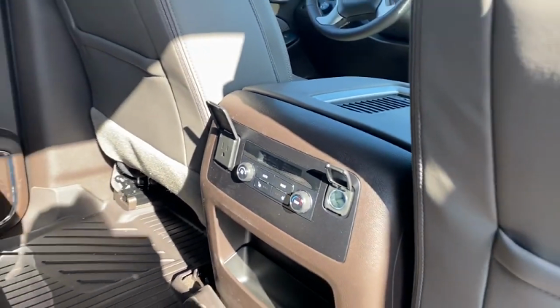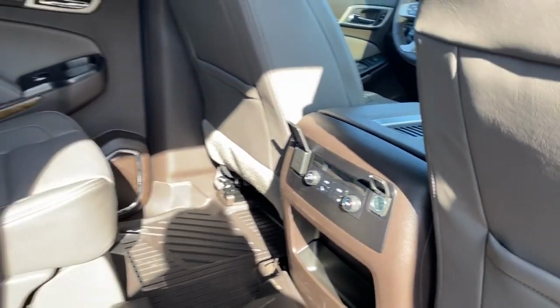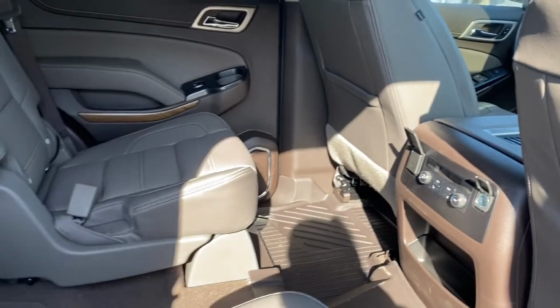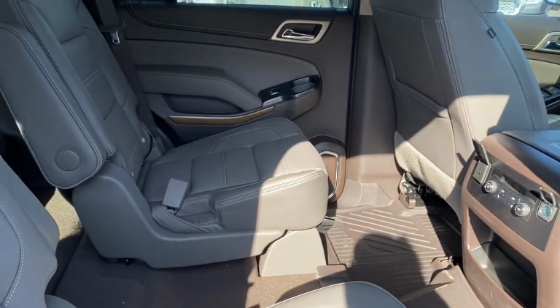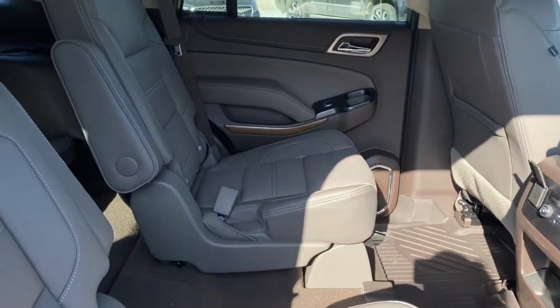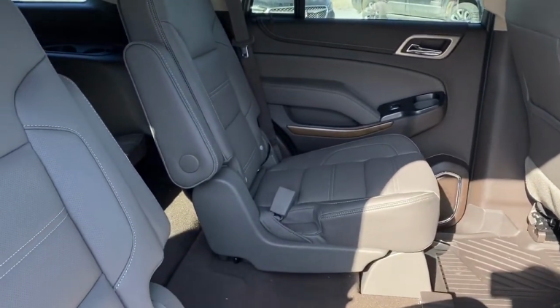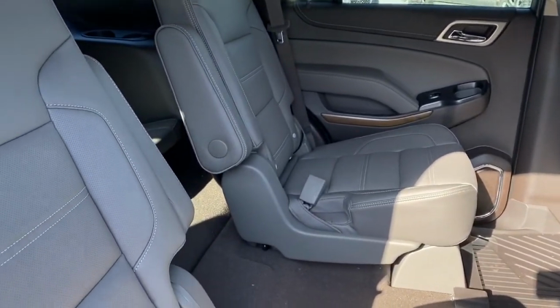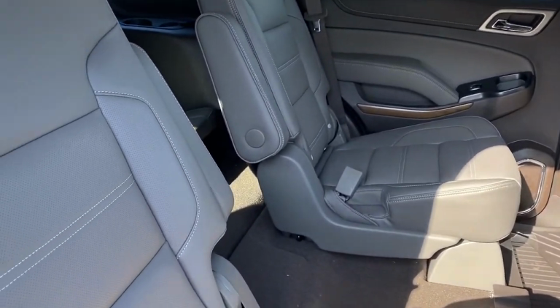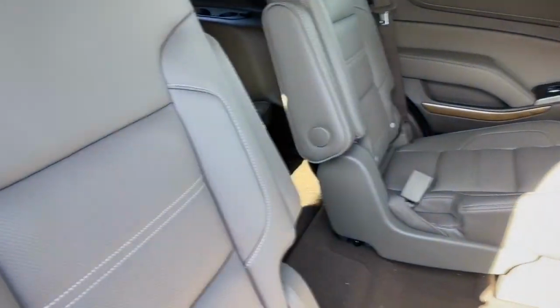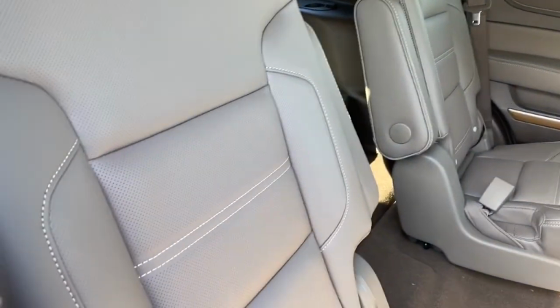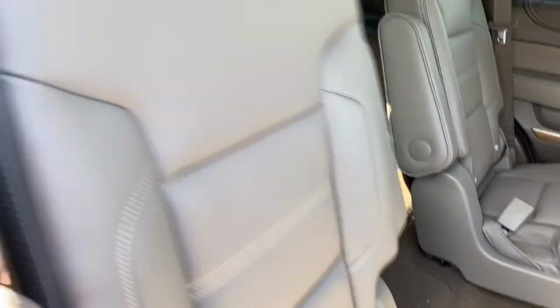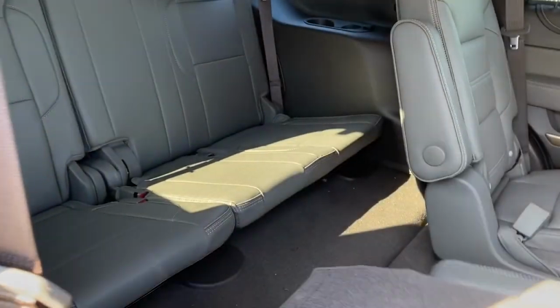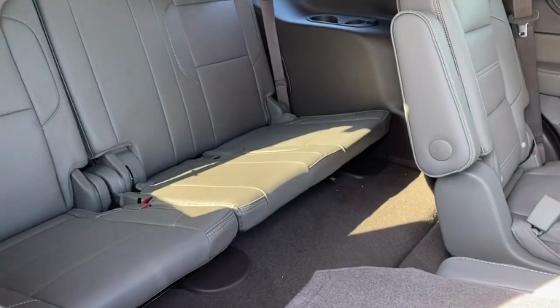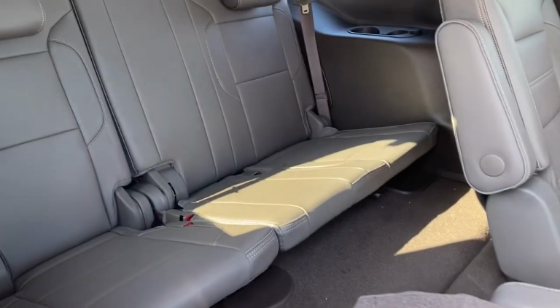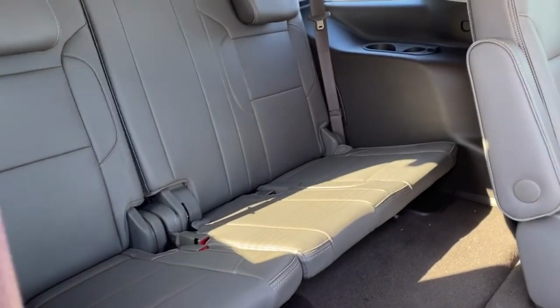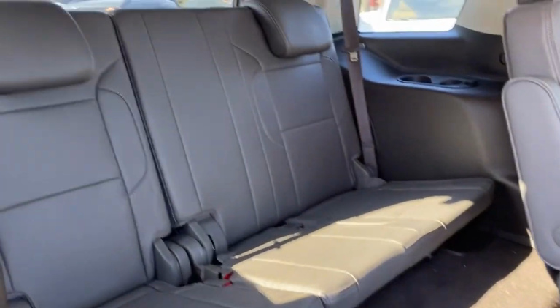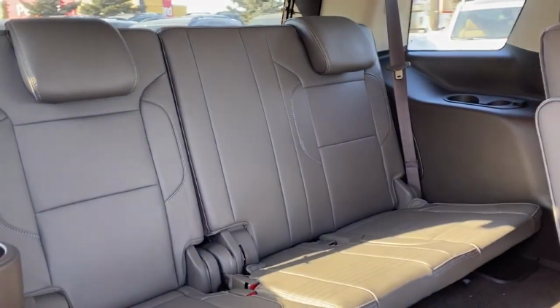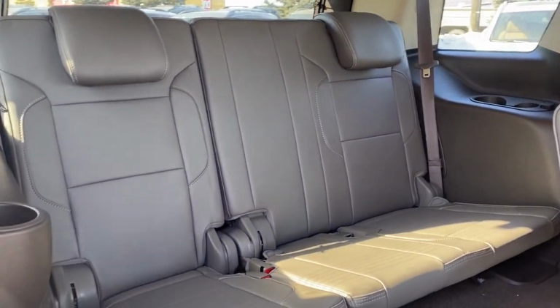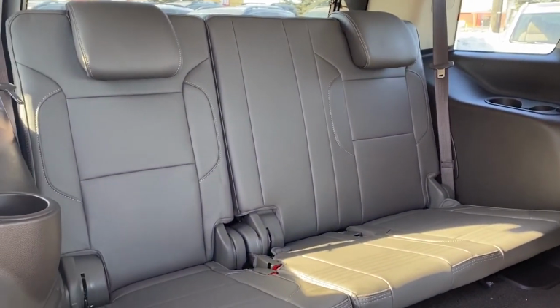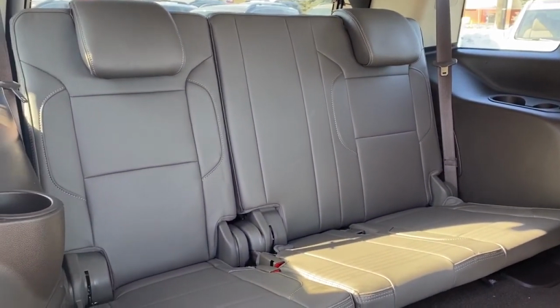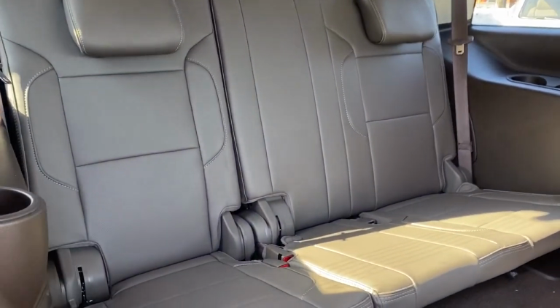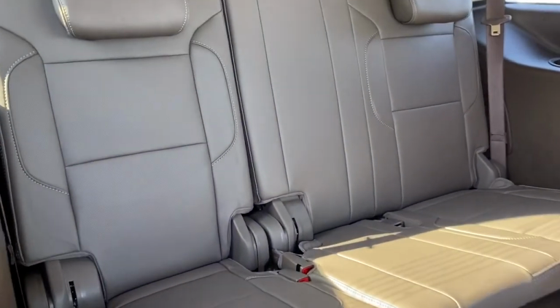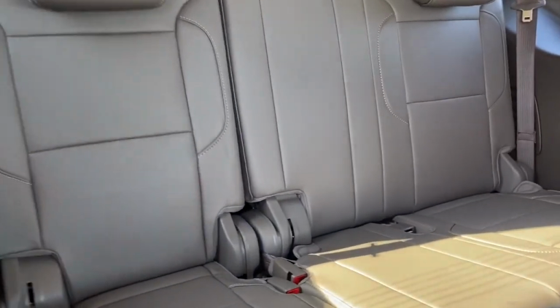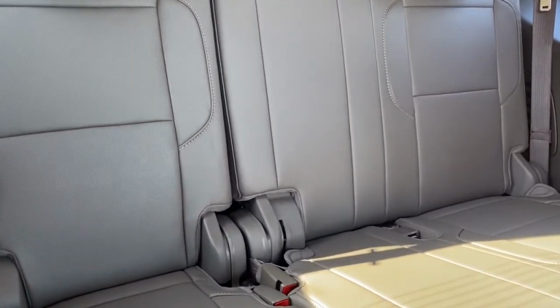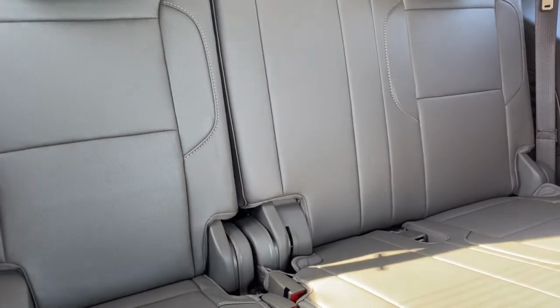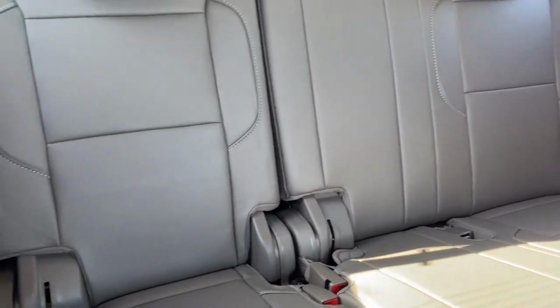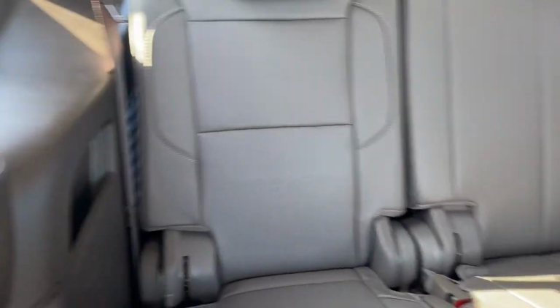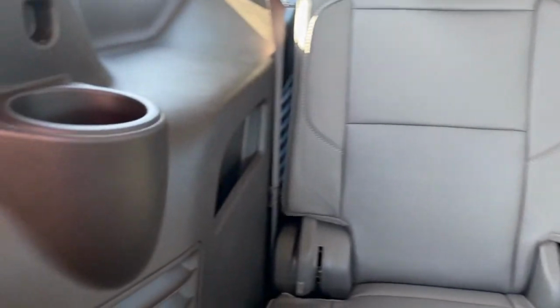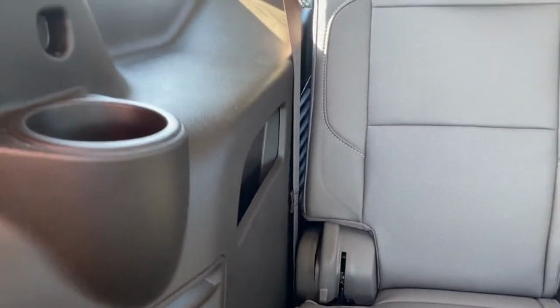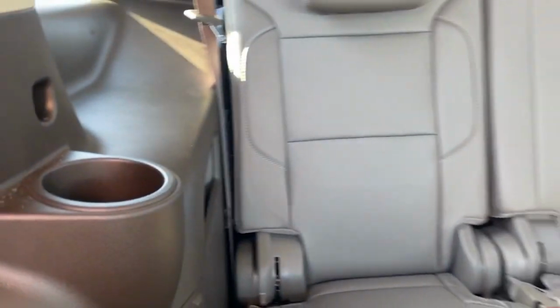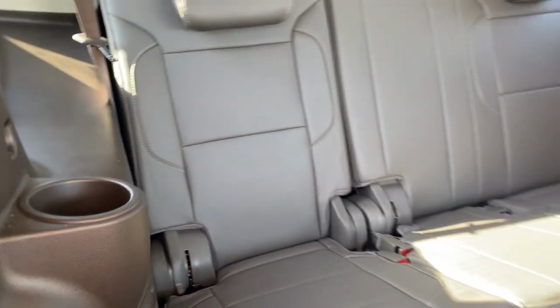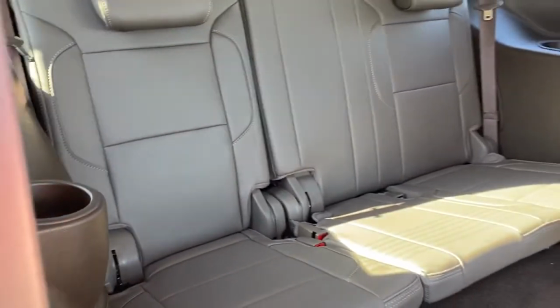To gain access to the third row we can take the center aisle or we can fold the rear seats down by using the lever on the side of the seat. In that third row we've got three additional seats as well as some cup holders and cargo hooks.